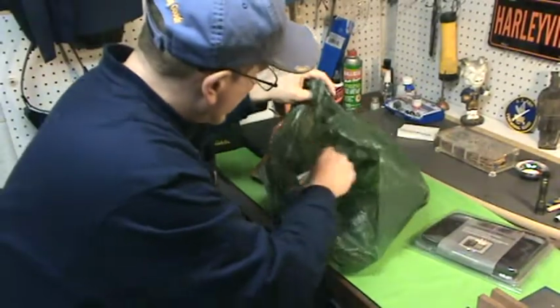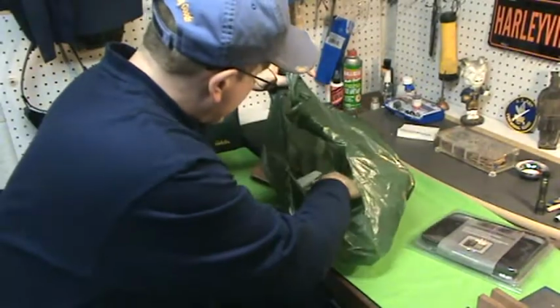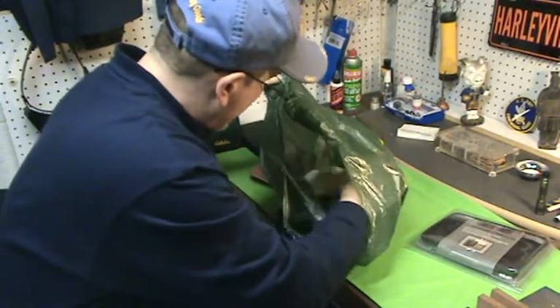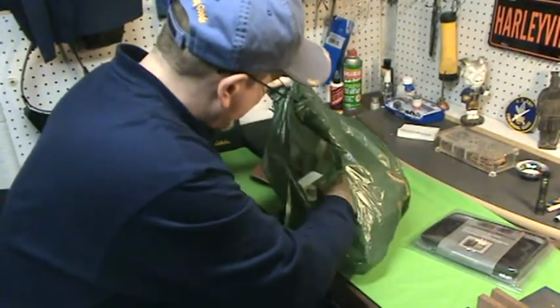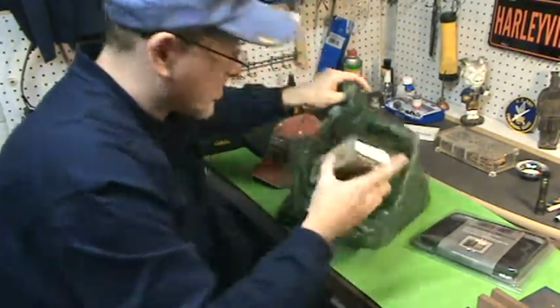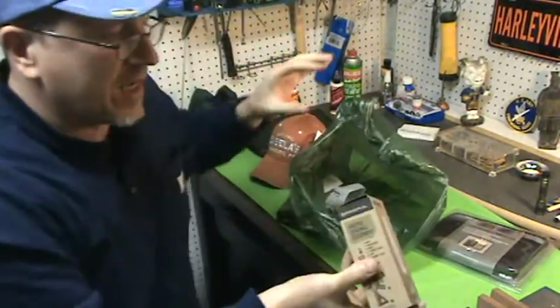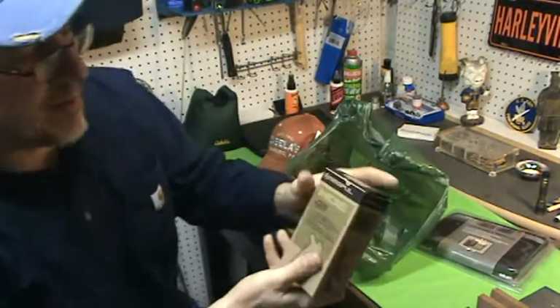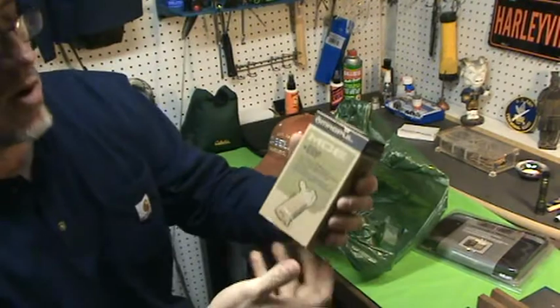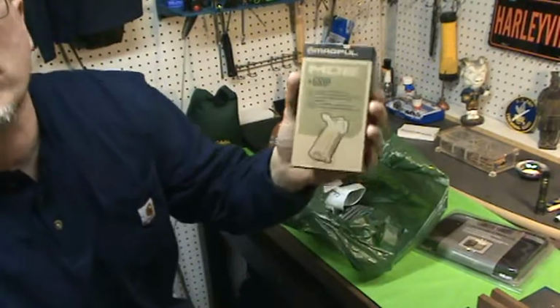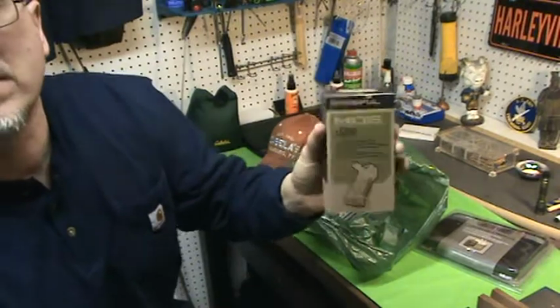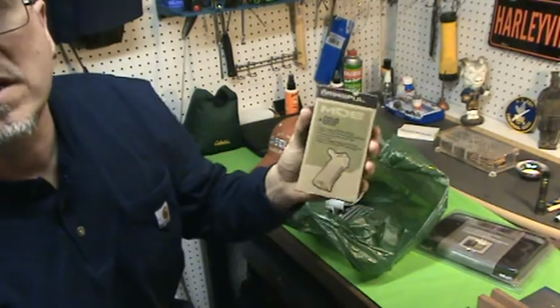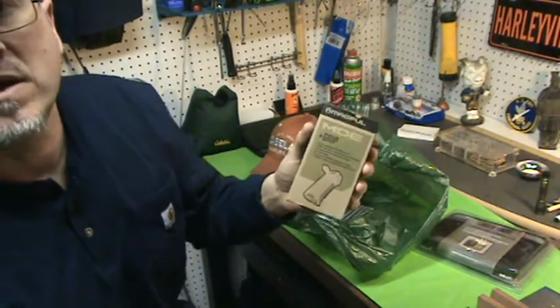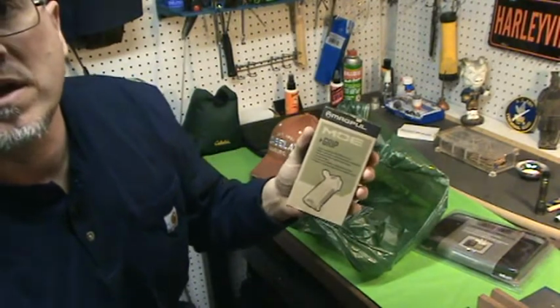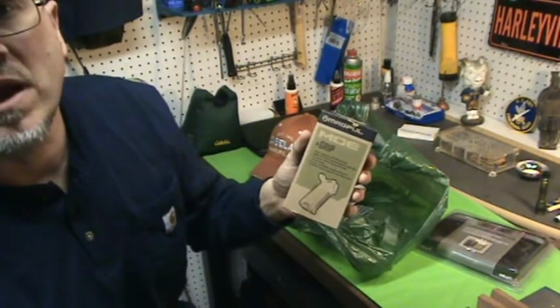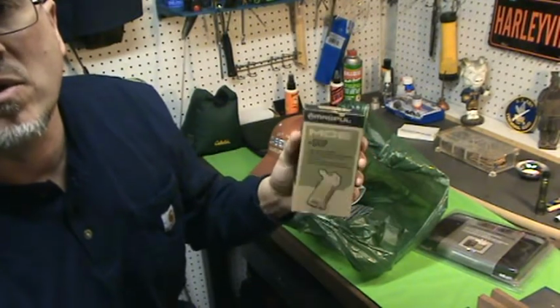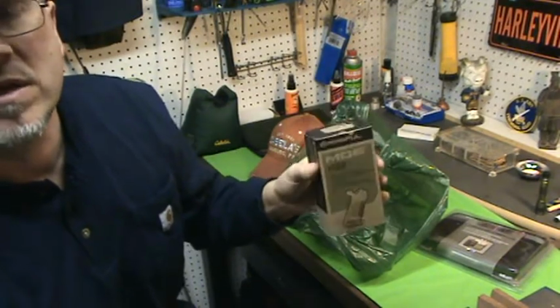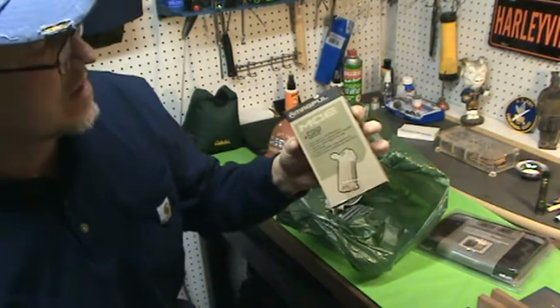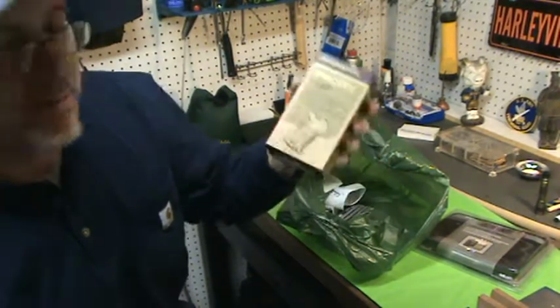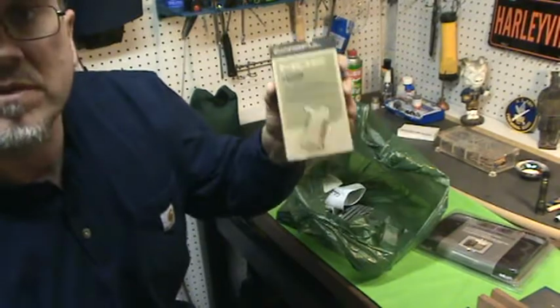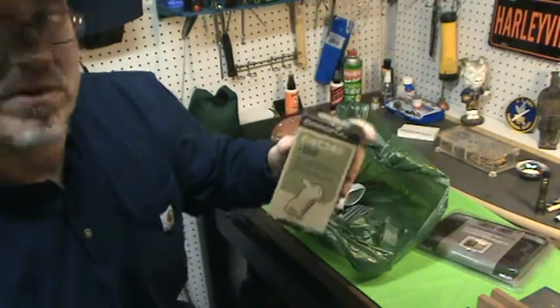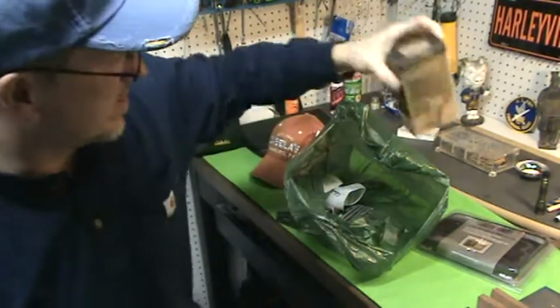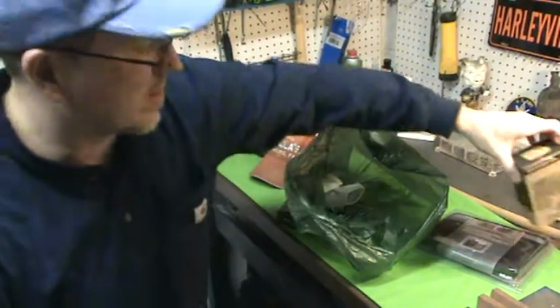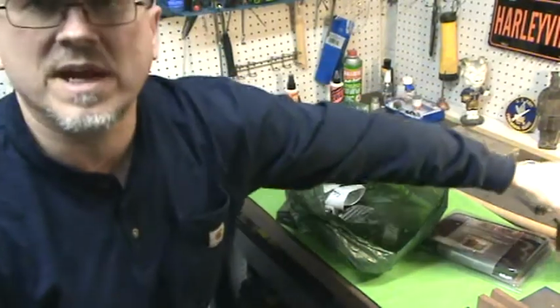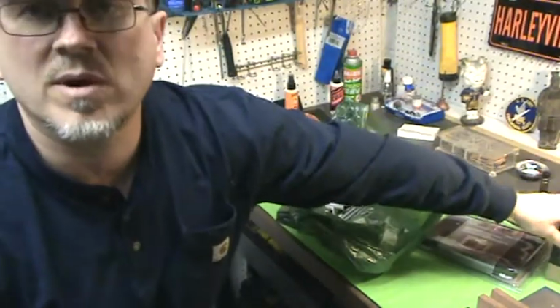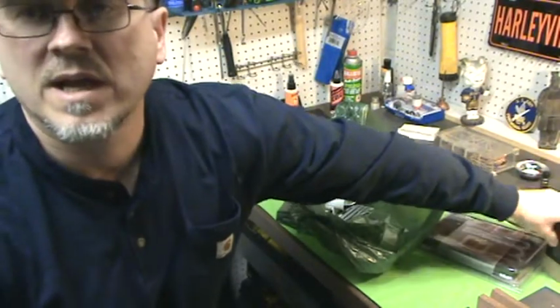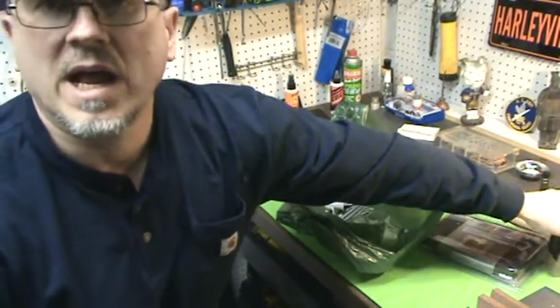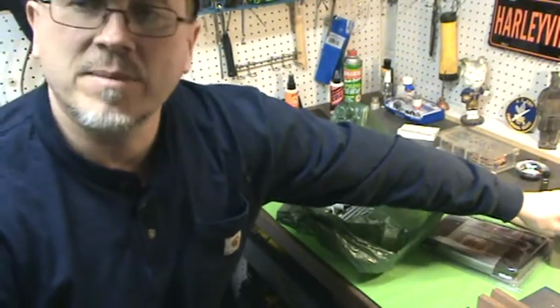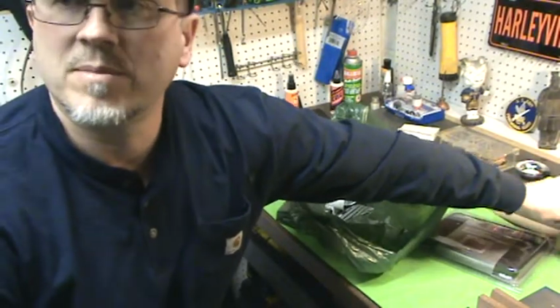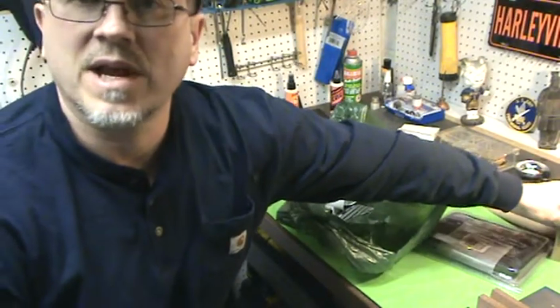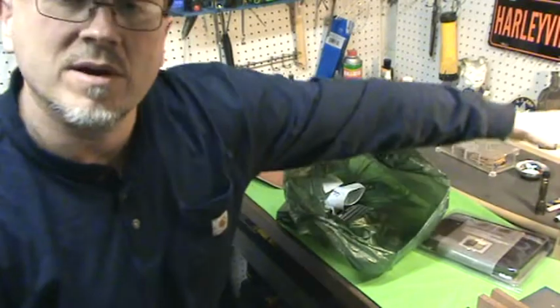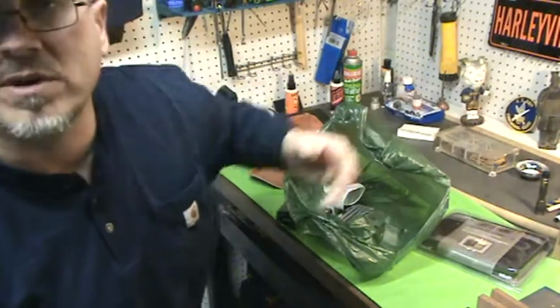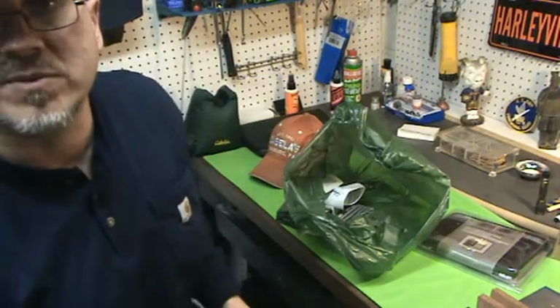I got a Magpul MOE grip. I got another AR lower, so I got my grip for it. I'm gonna build a nice lower and maybe I'll build another AR — I'll show it, depends how the situation goes.